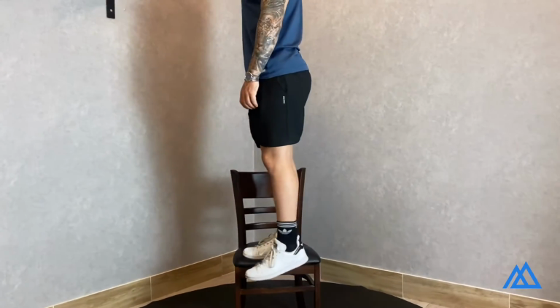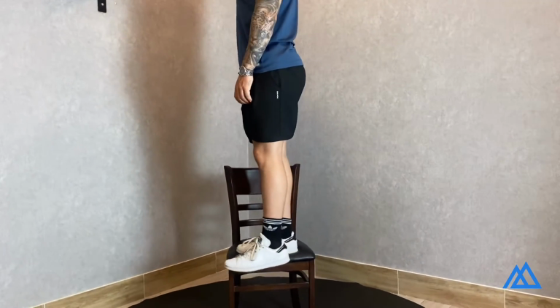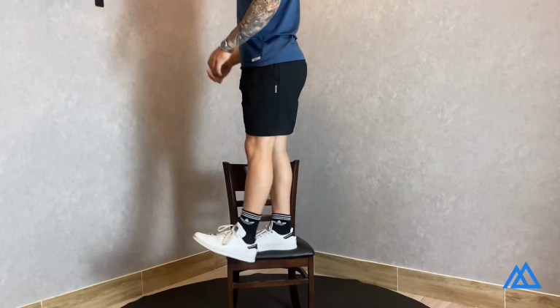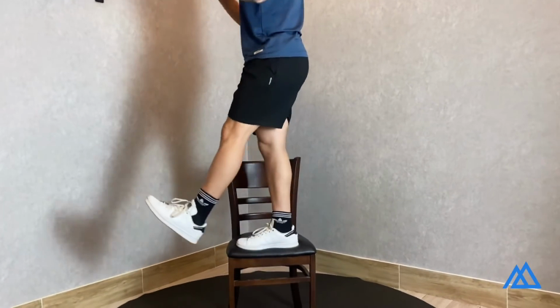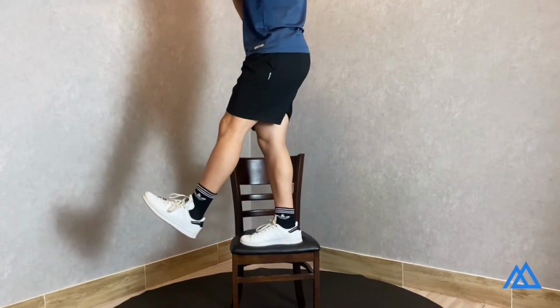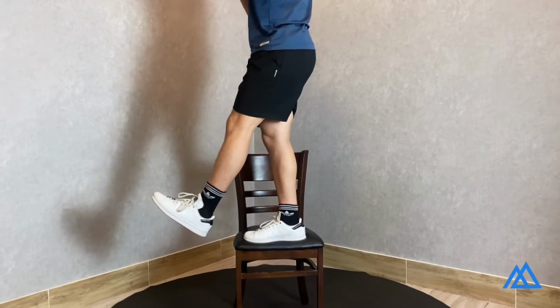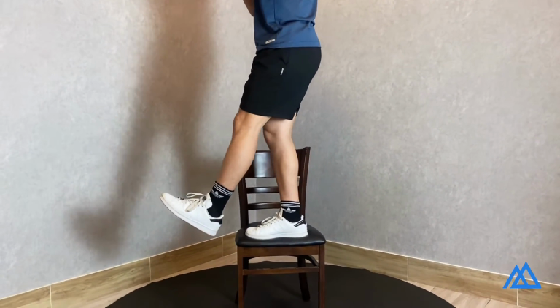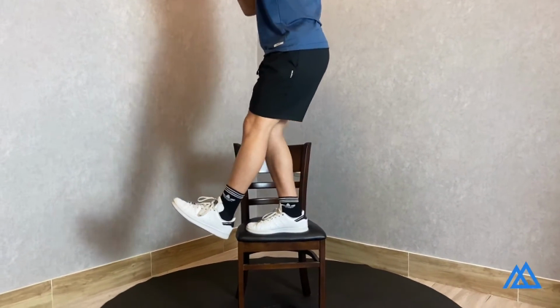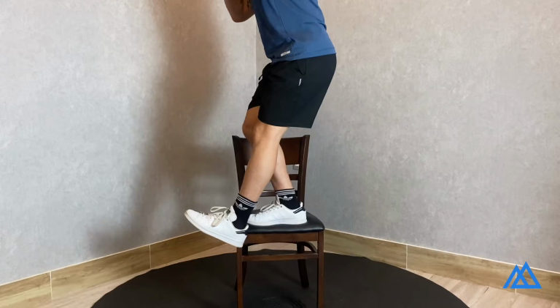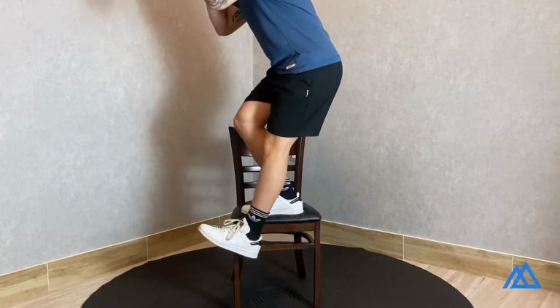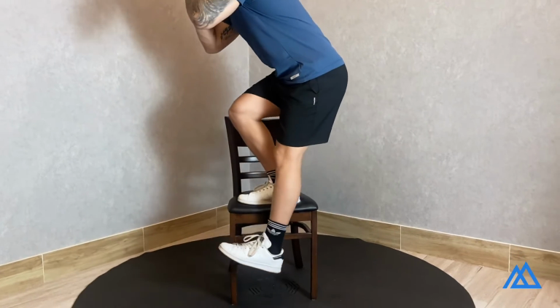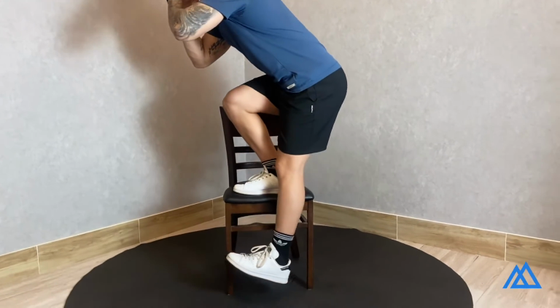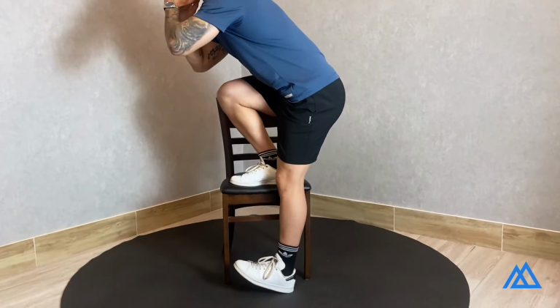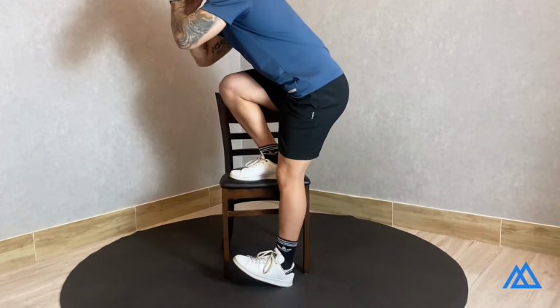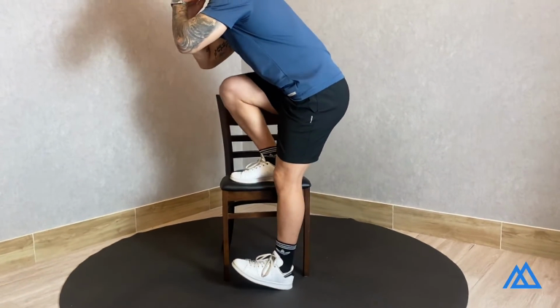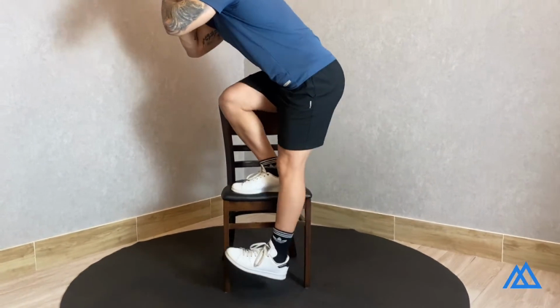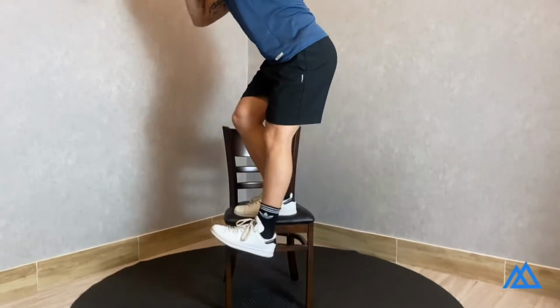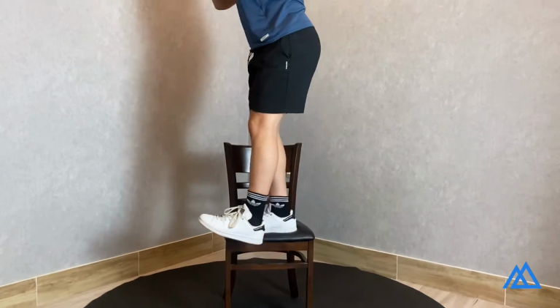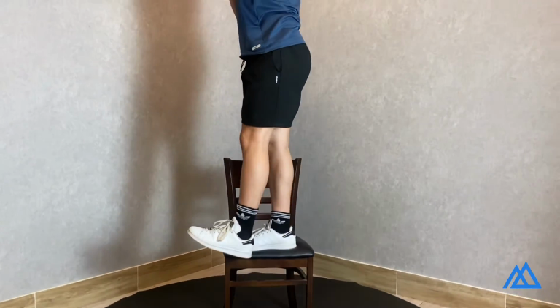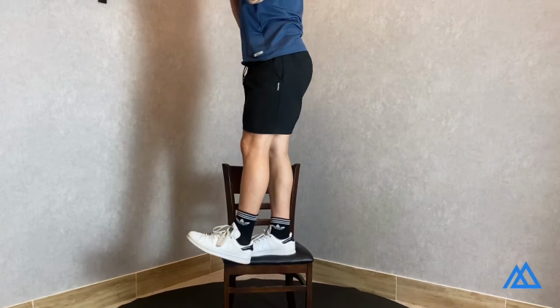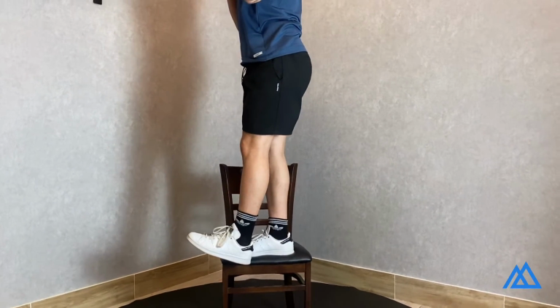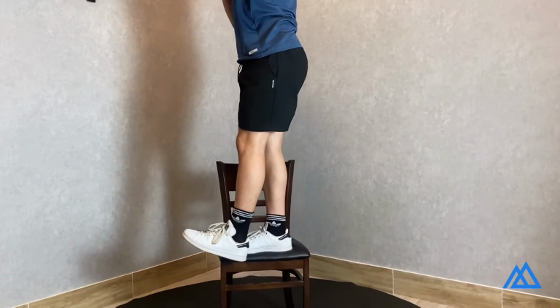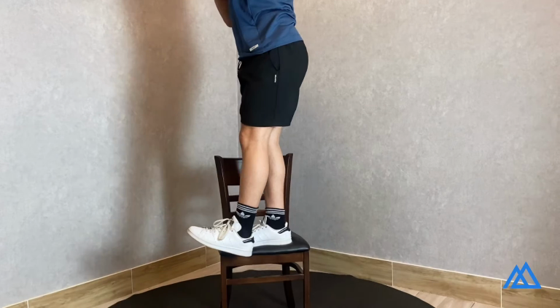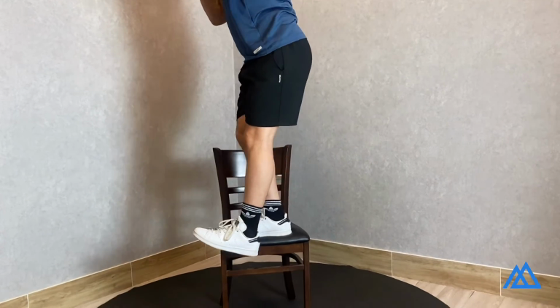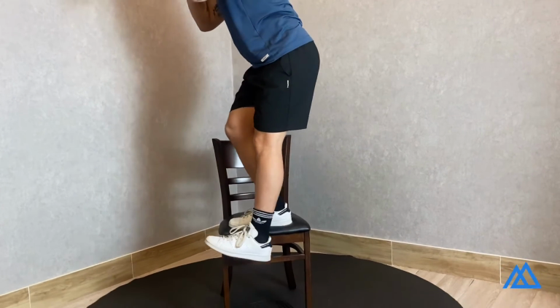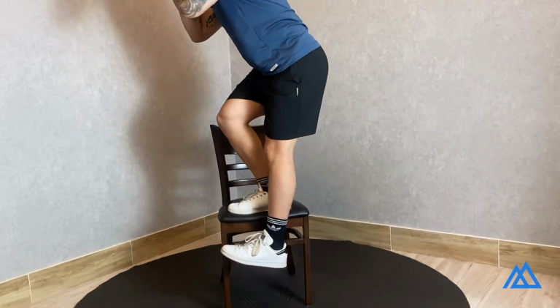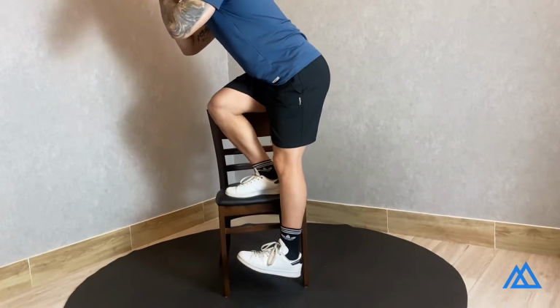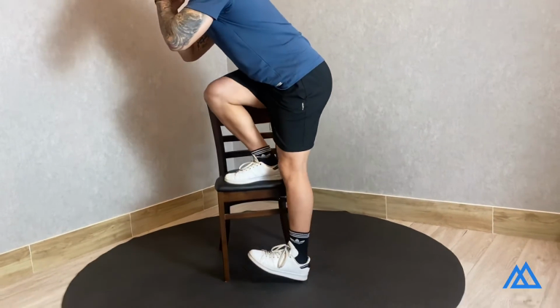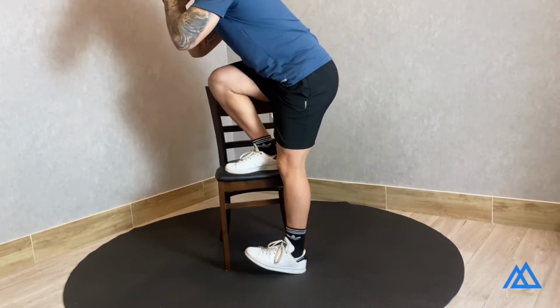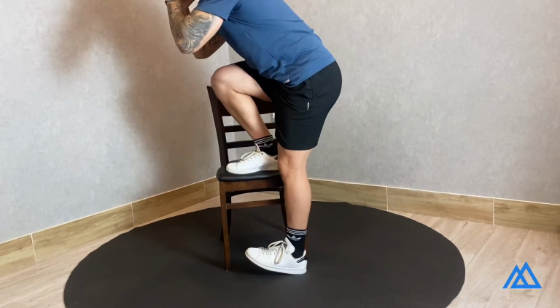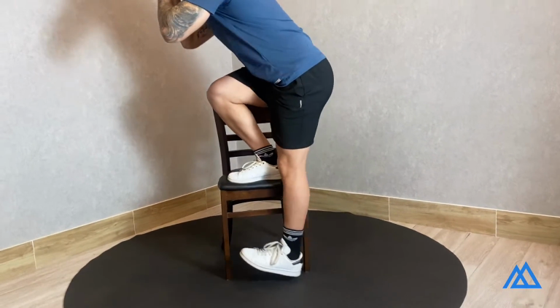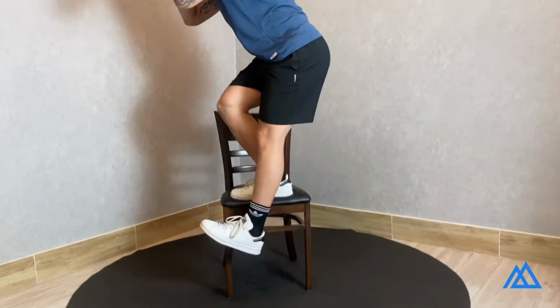Bend from your hips and start going down by moving your hips back and your knee forward. Touch the ground with your foot and go back to the starting position, trying to push as little as you can with the leg that is on the ground.